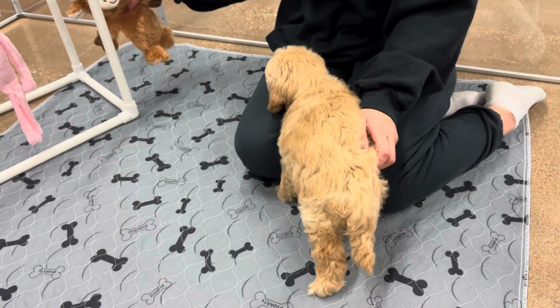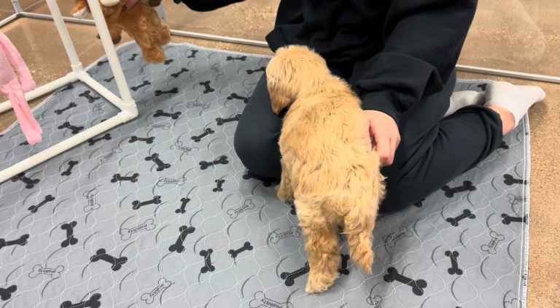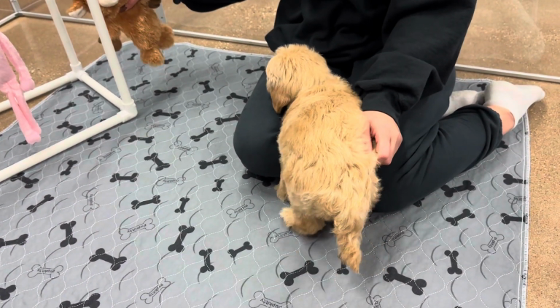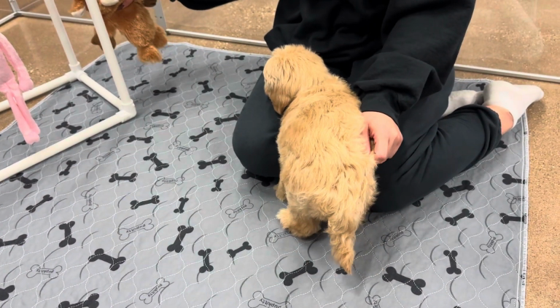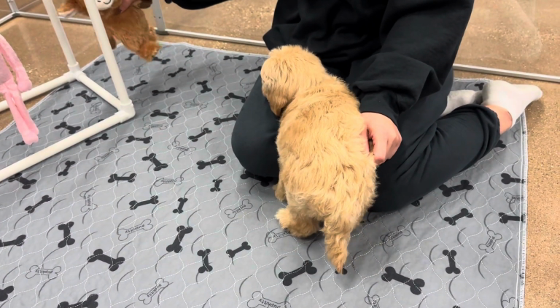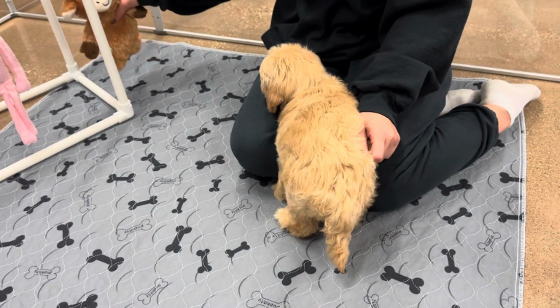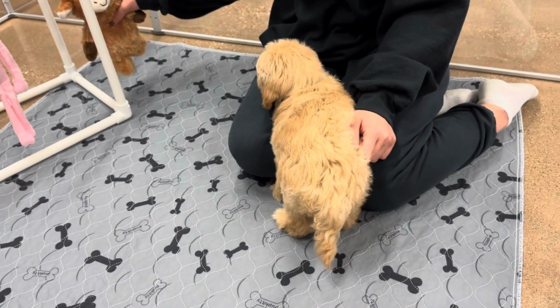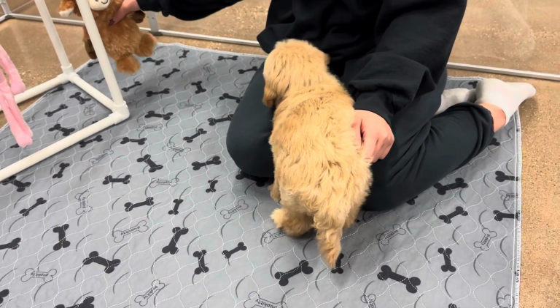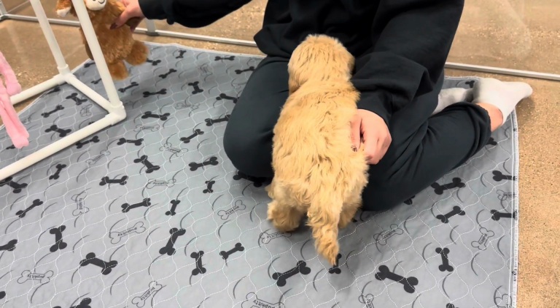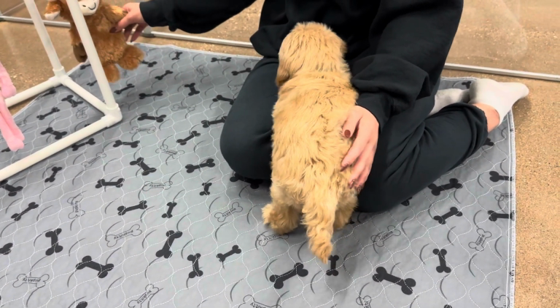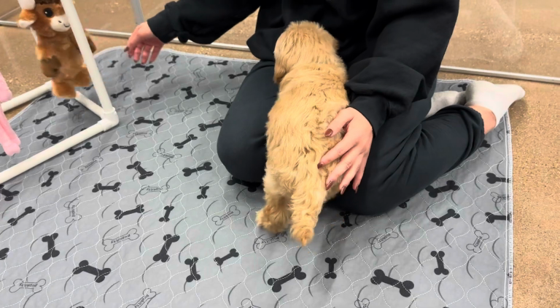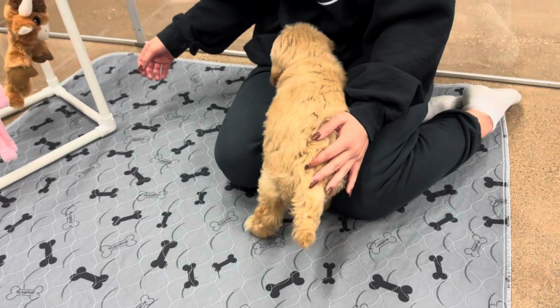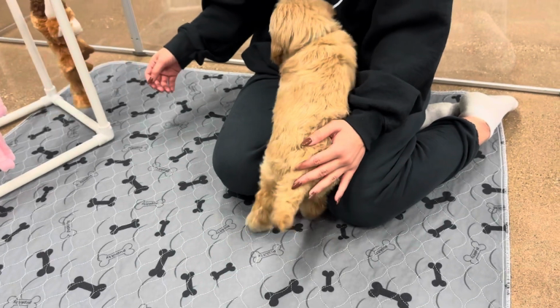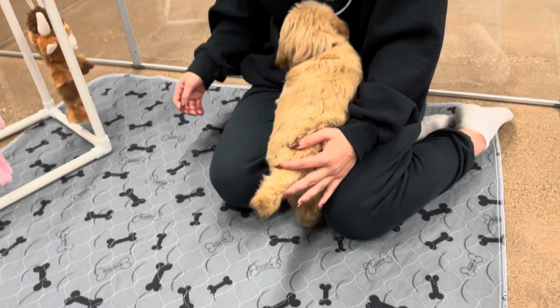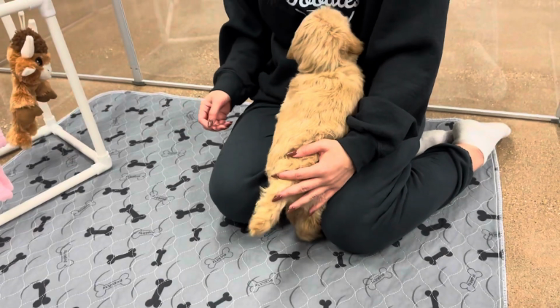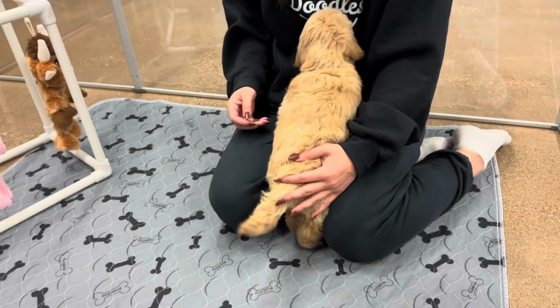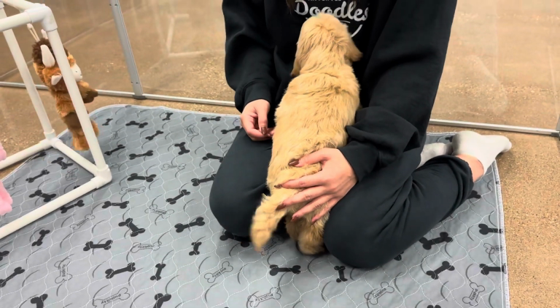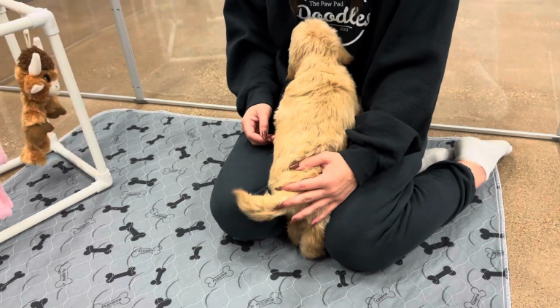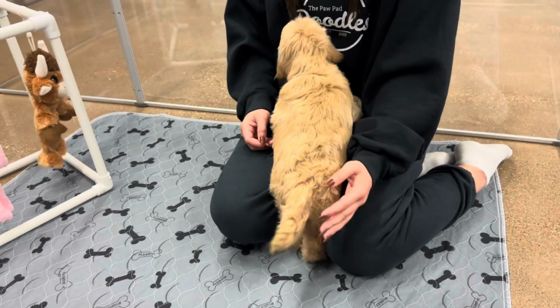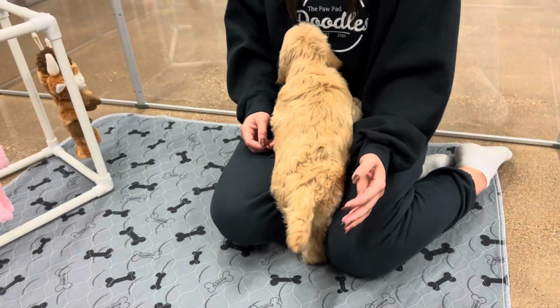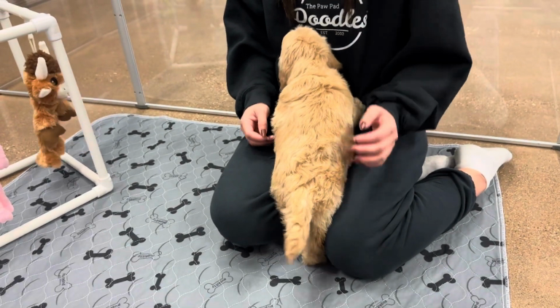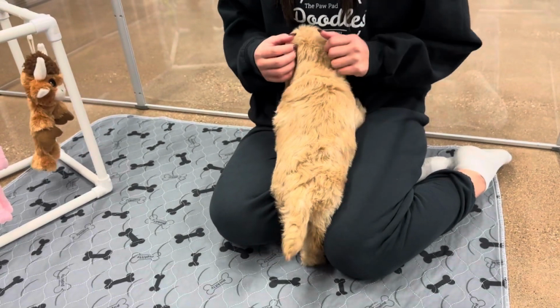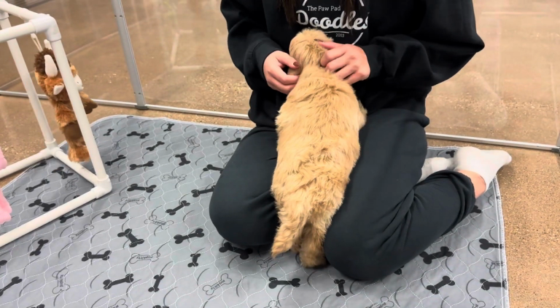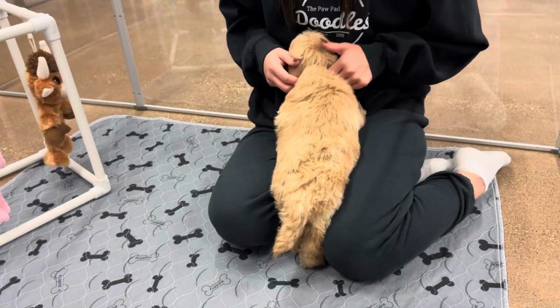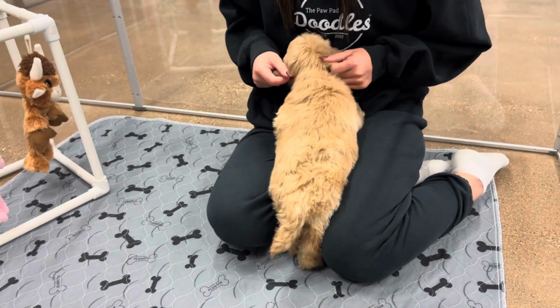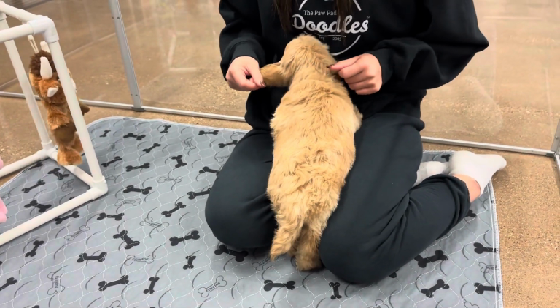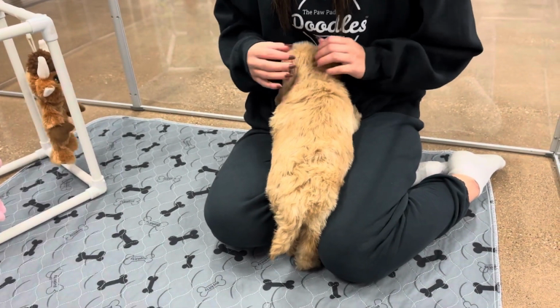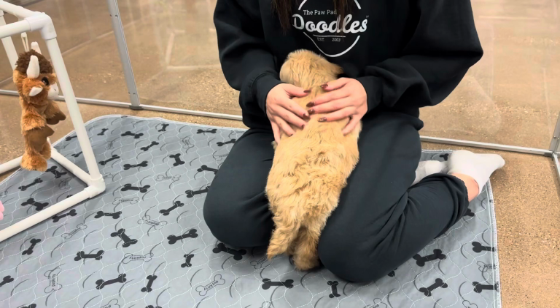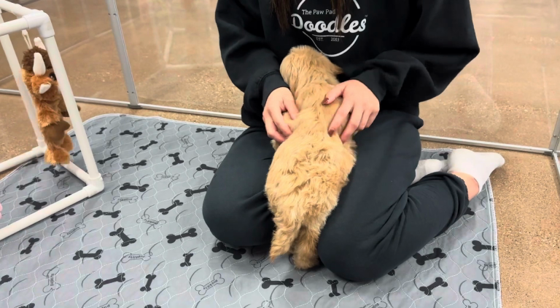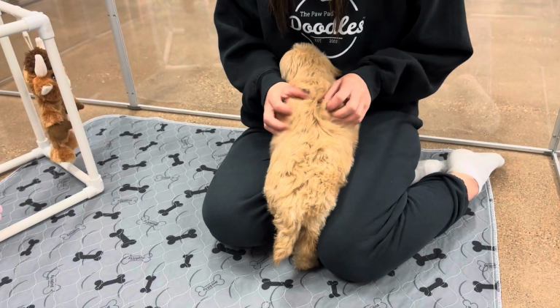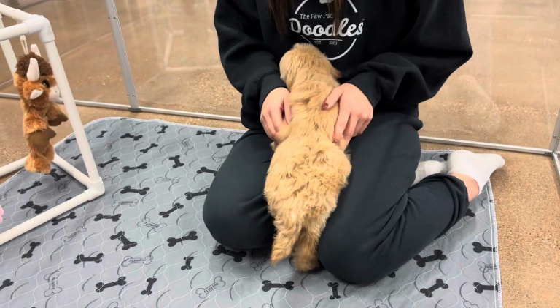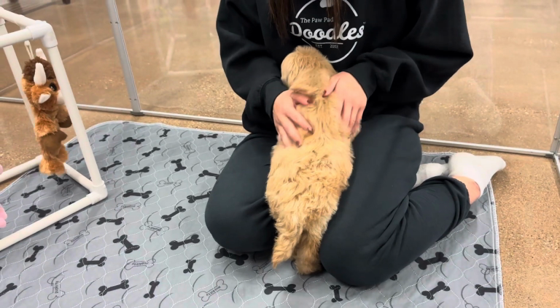He's such a sweet boy. He's very gentle. His little tail starts wagging — he was just running around playing.